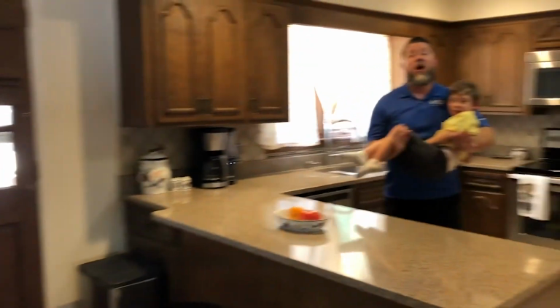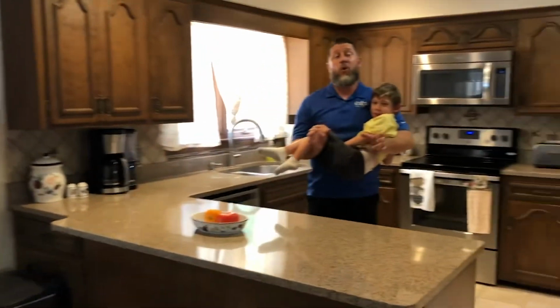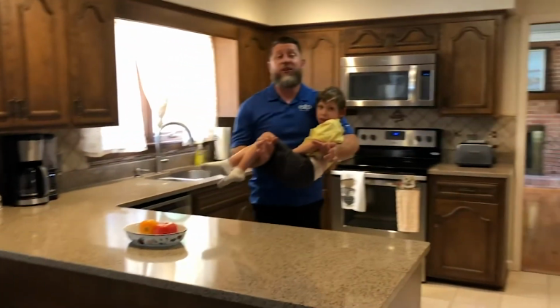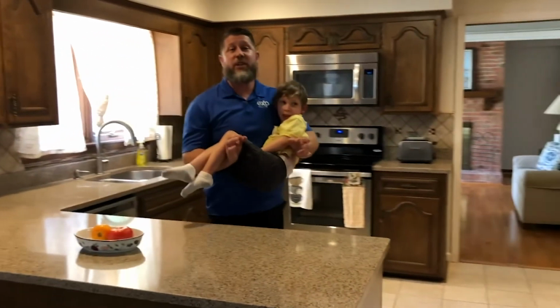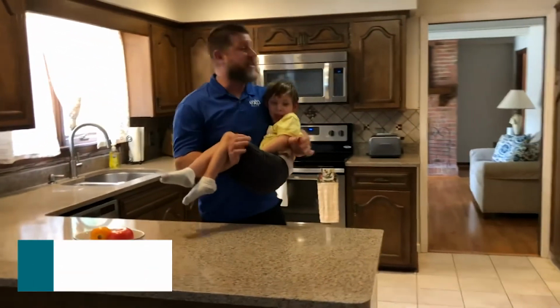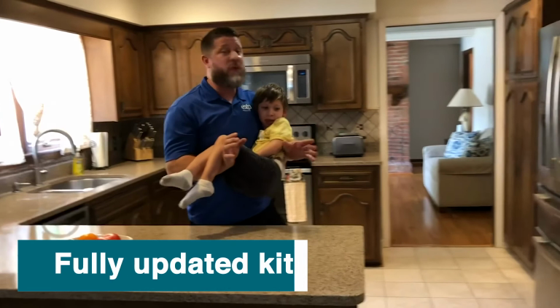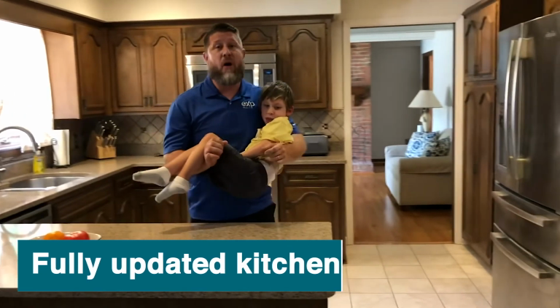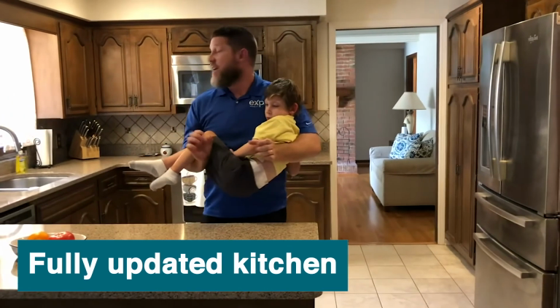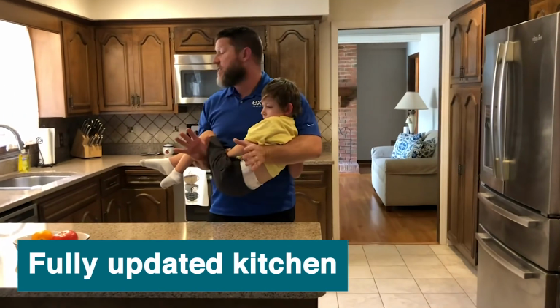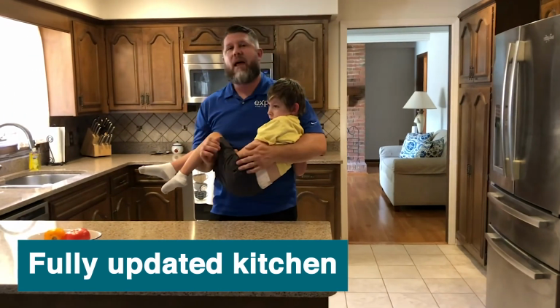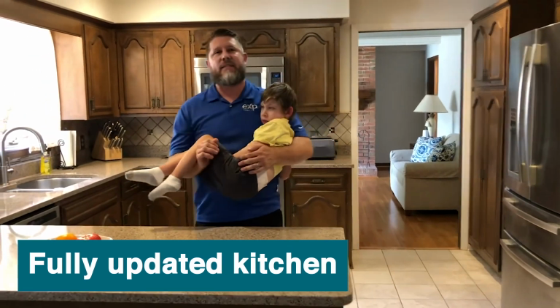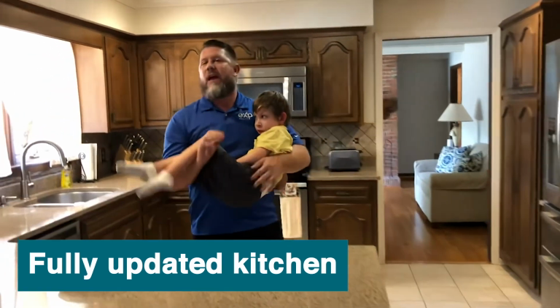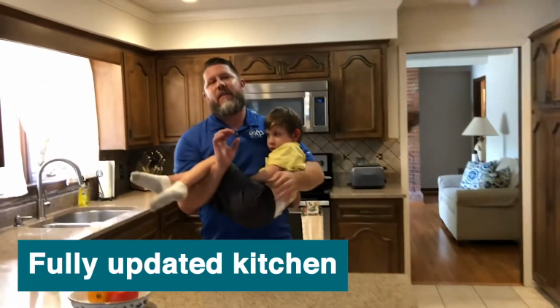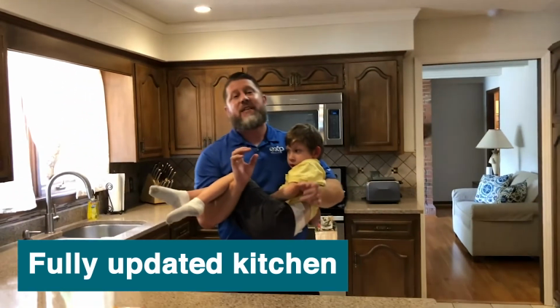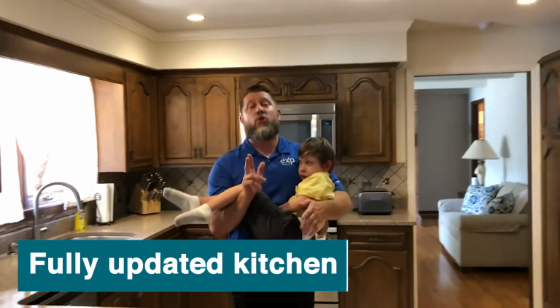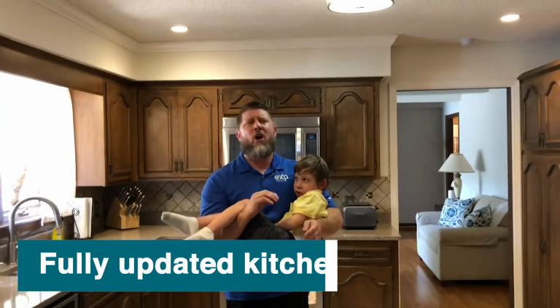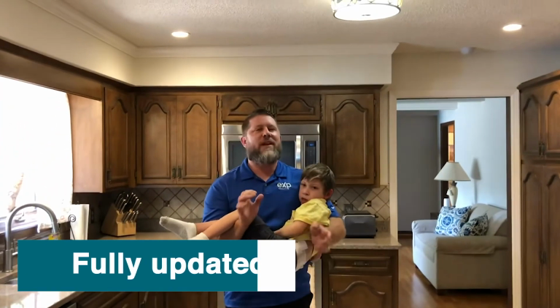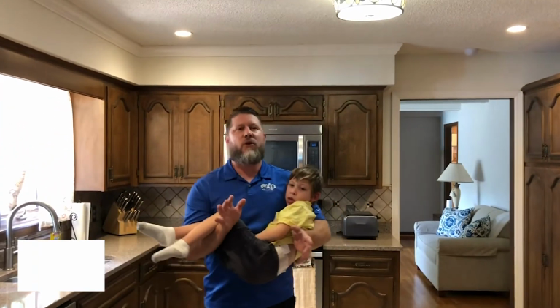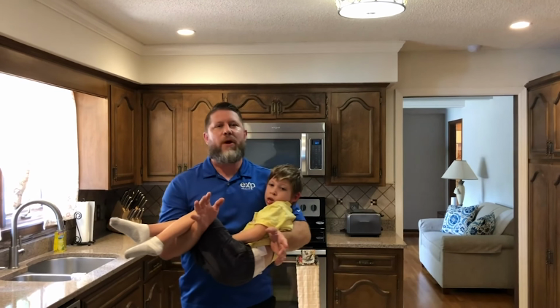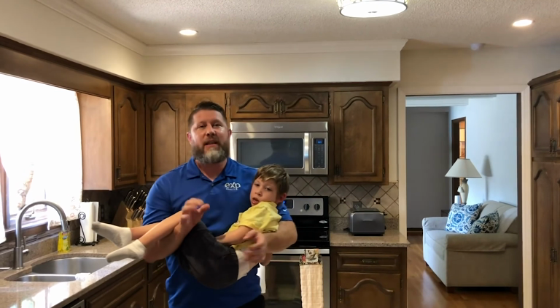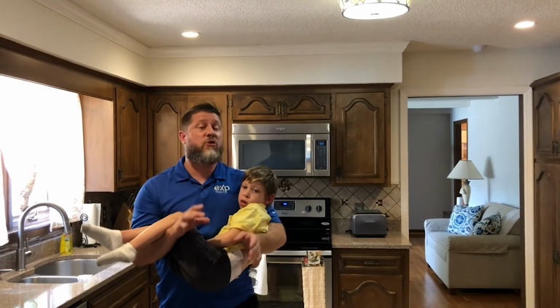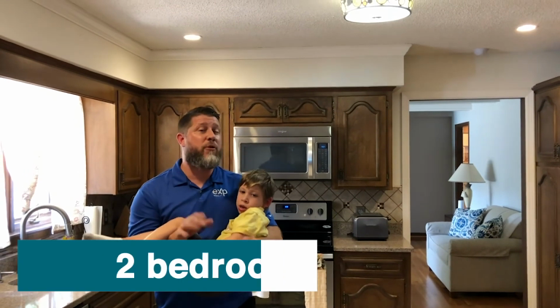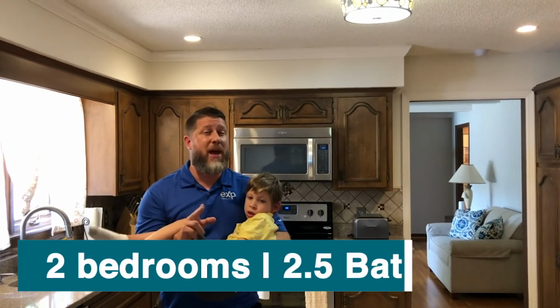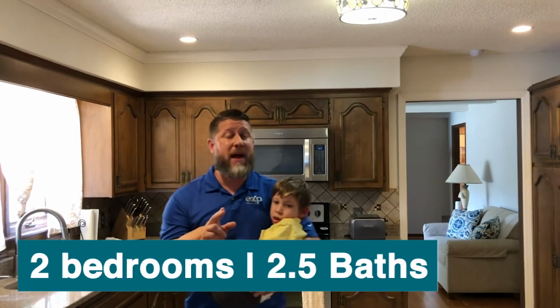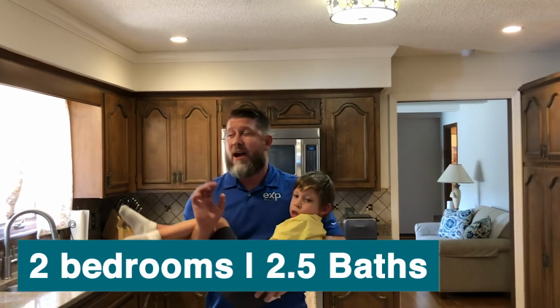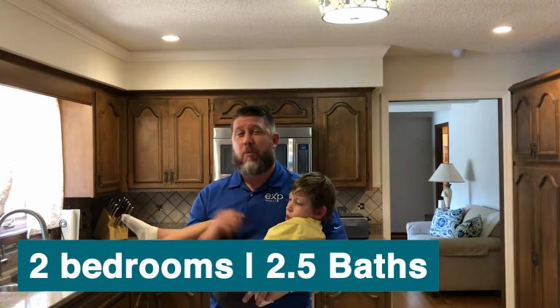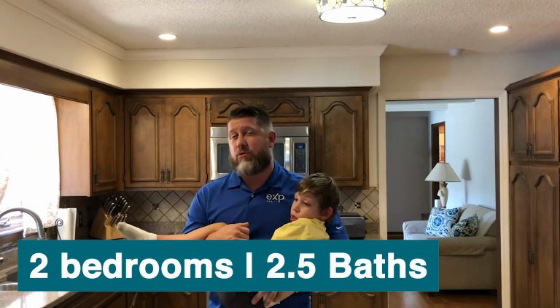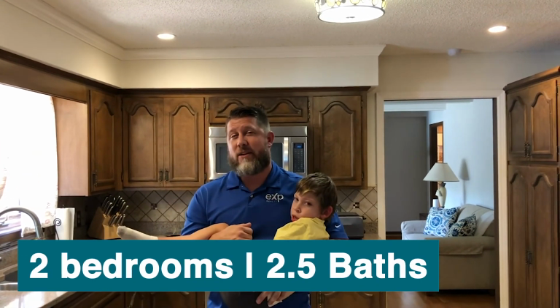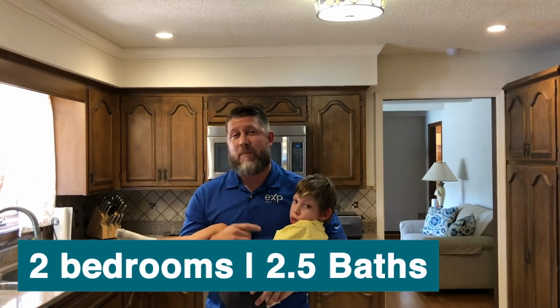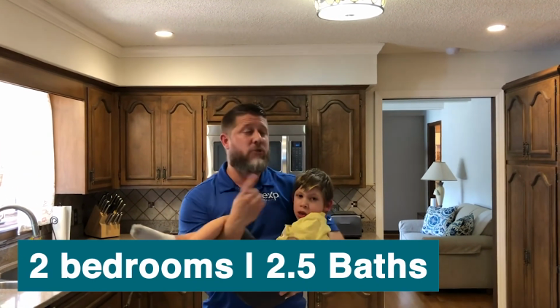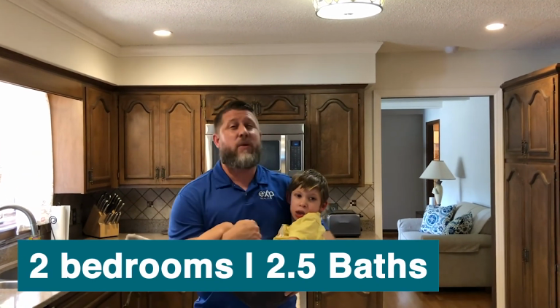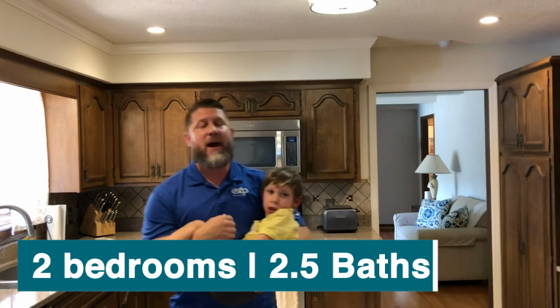We're in the kitchen now. You can see it's been remodeled — stainless steel appliances. The house has a two-car garage, over 1,900 square feet. Like I told you, a two-bedroom, two-and-a-half bath. I've got a surprise — I want you to see outside in a minute, but go check out the rest of the house.